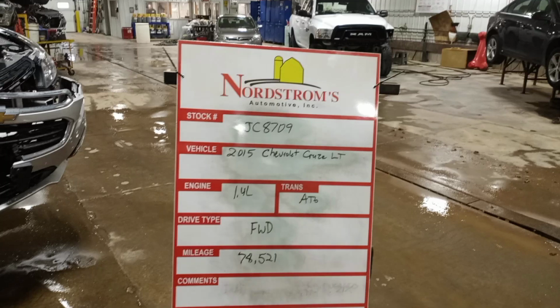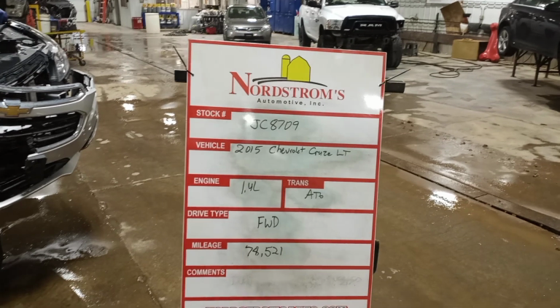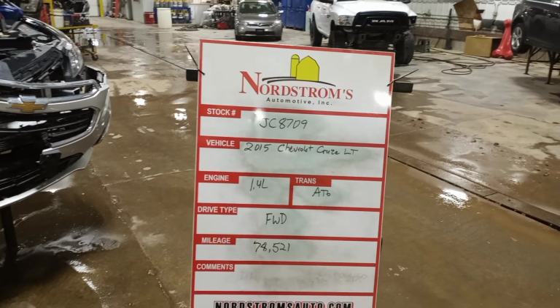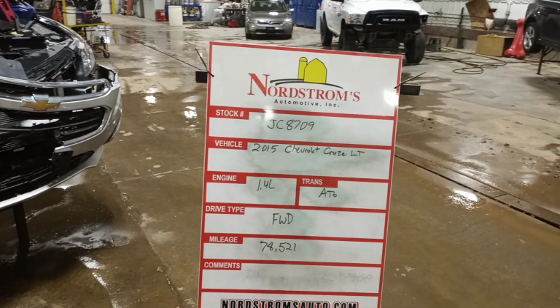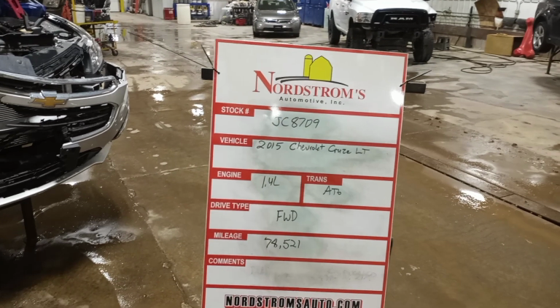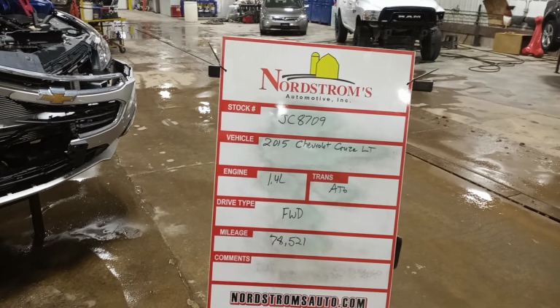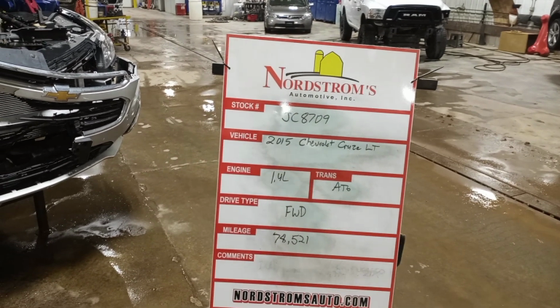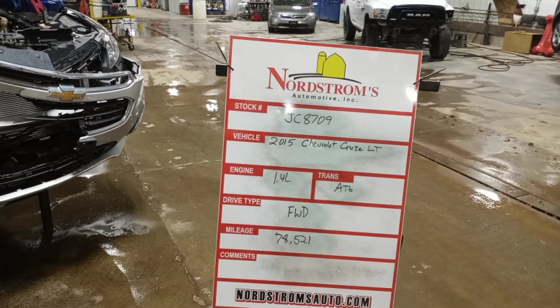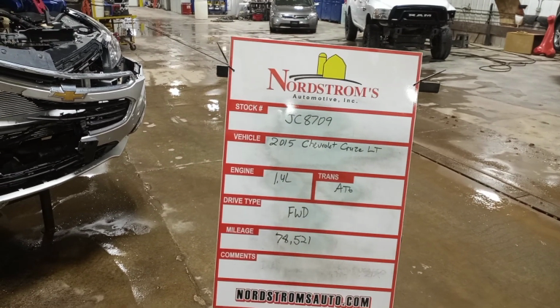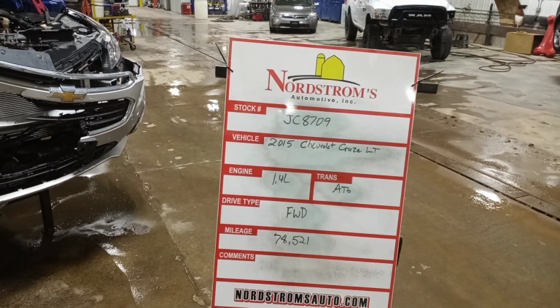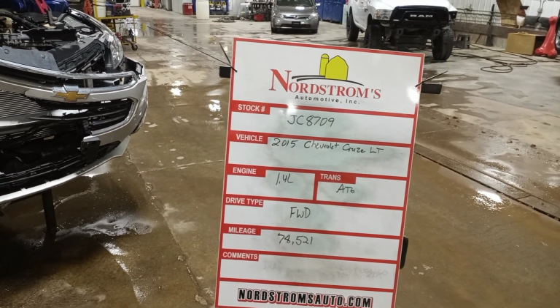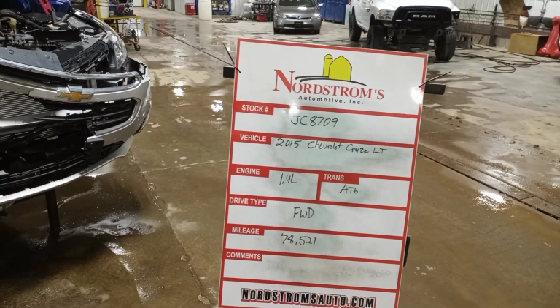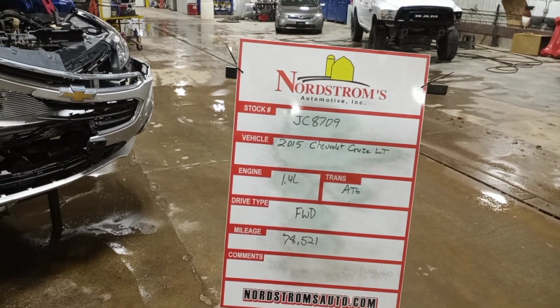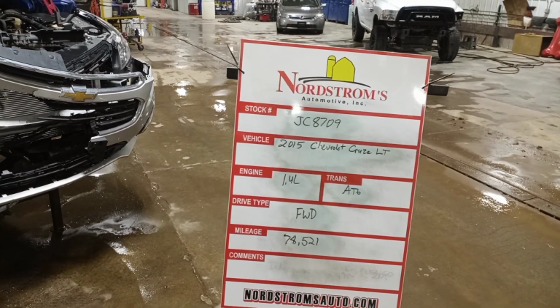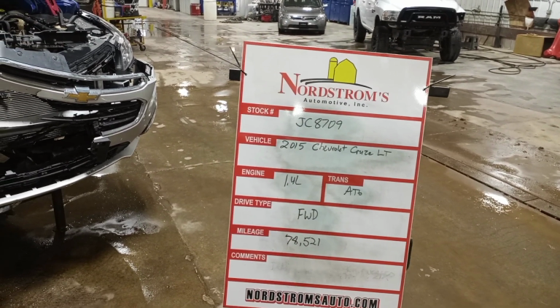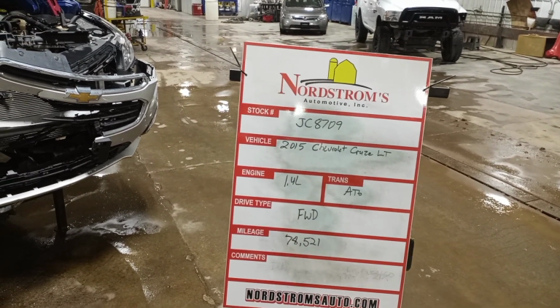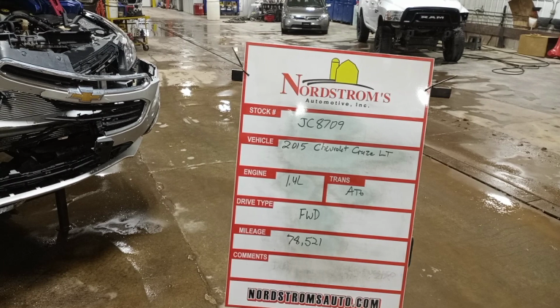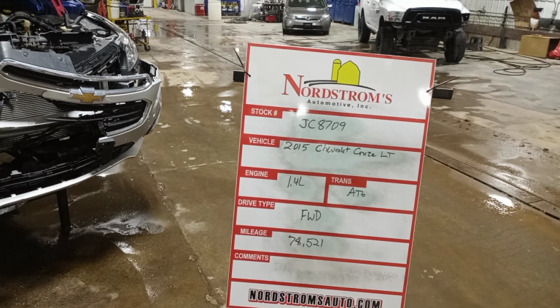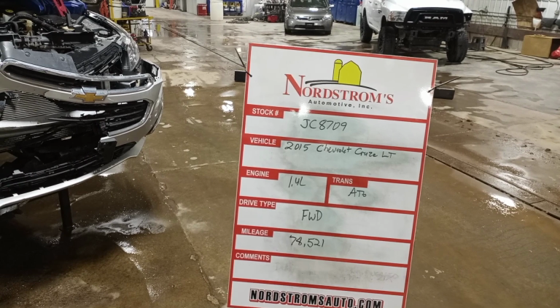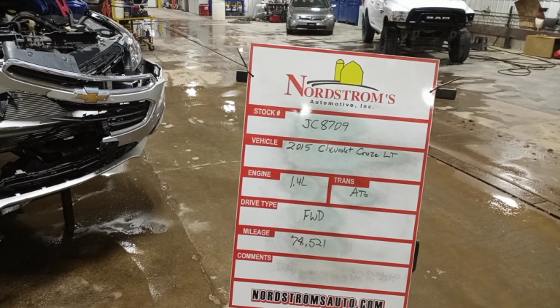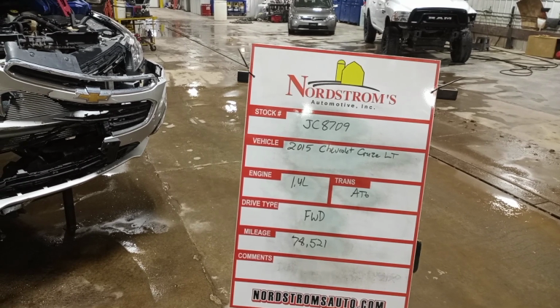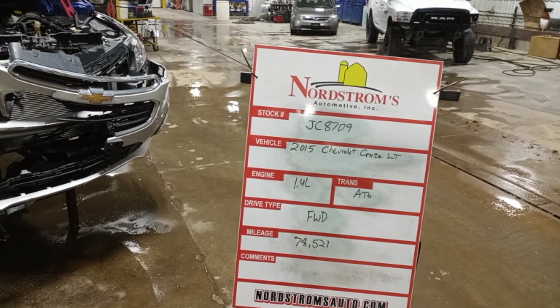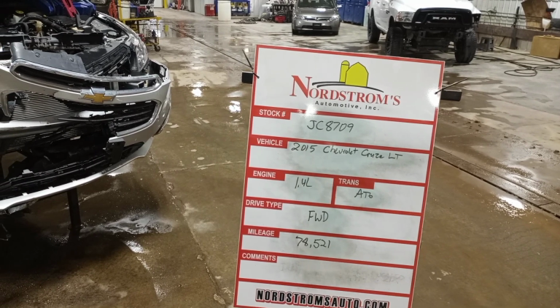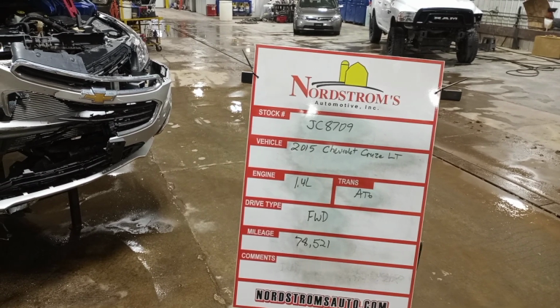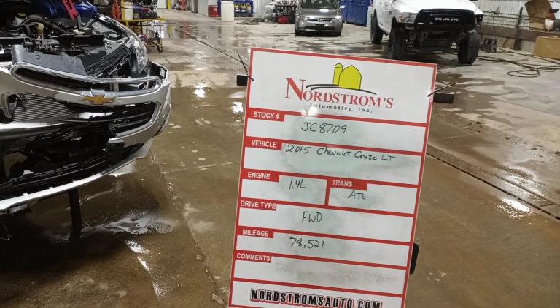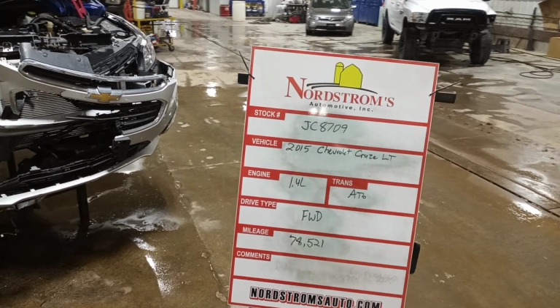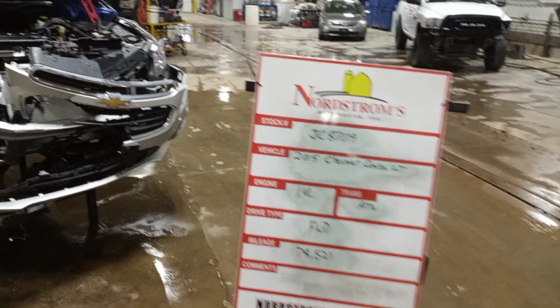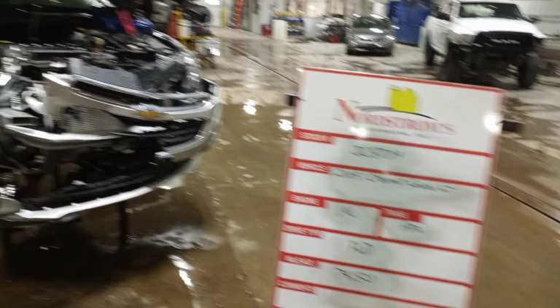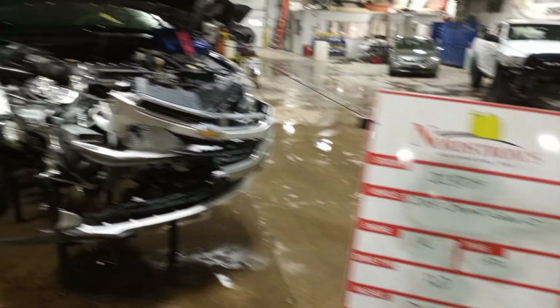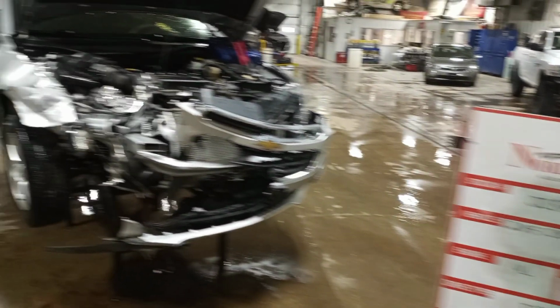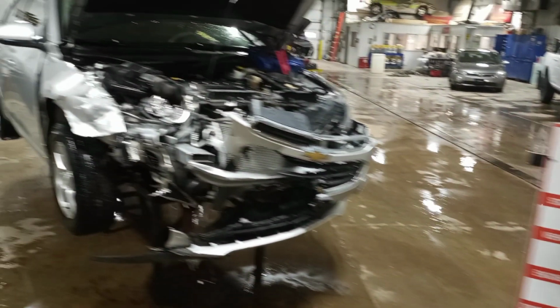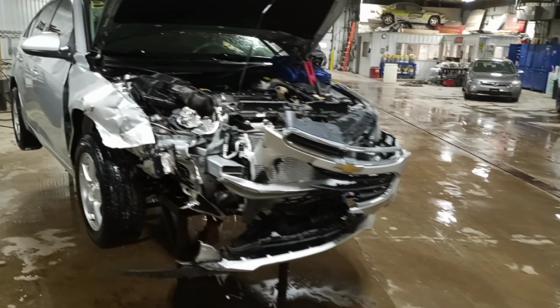Stock number JC 8709, 2015 Chevrolet Cruze LT, 1.4 liter turbo, automatic six speed, front-wheel drive, 78,521 miles, silver in color.